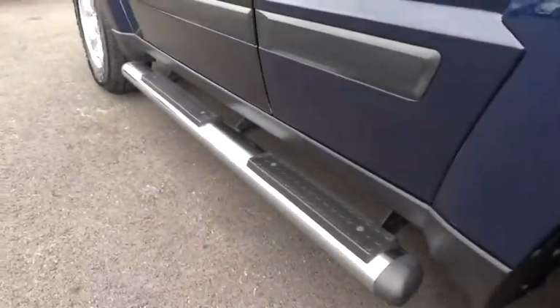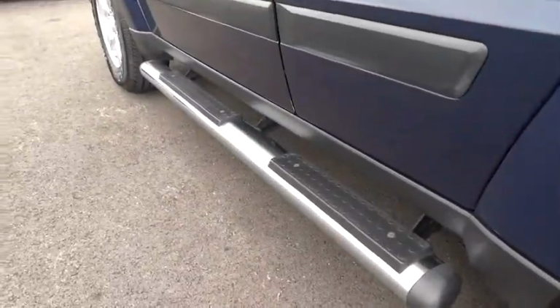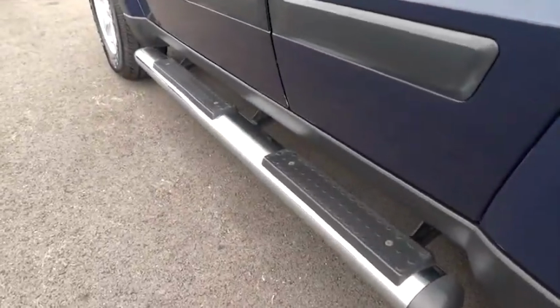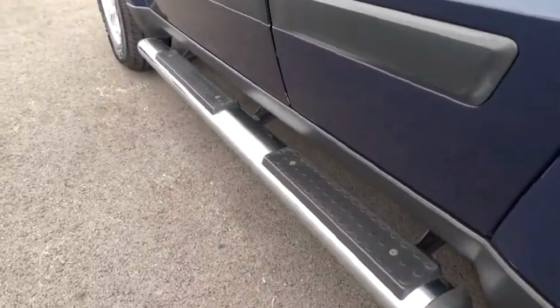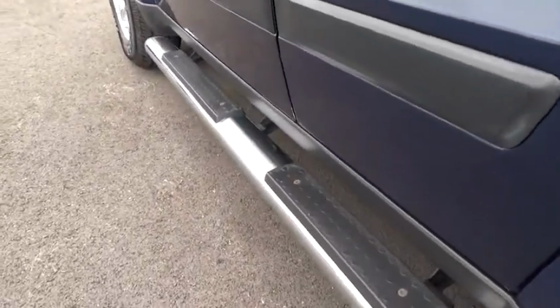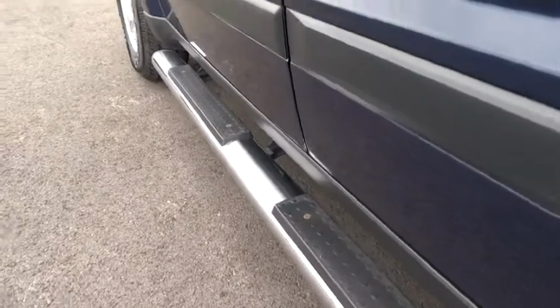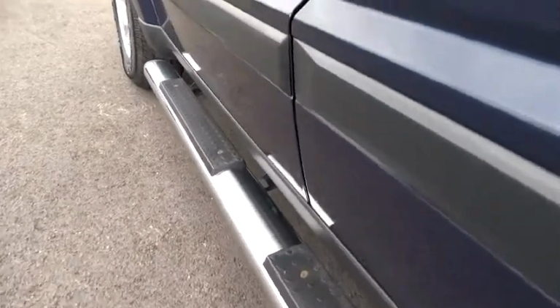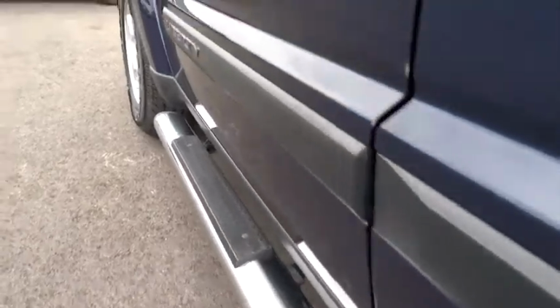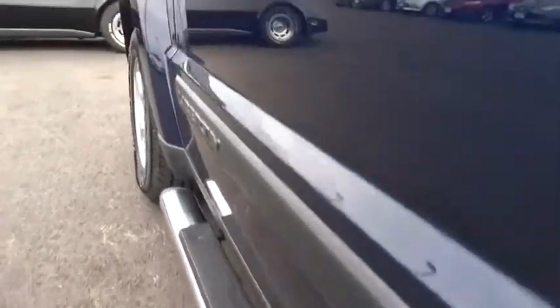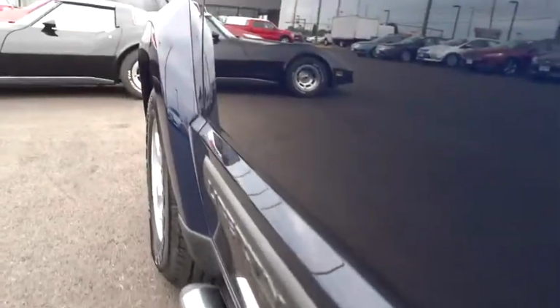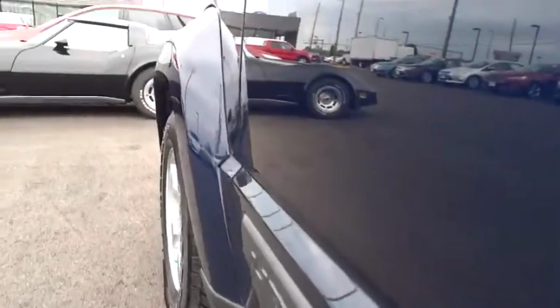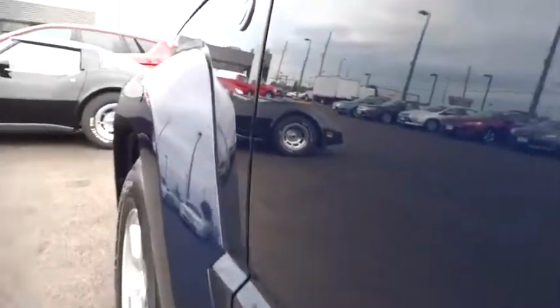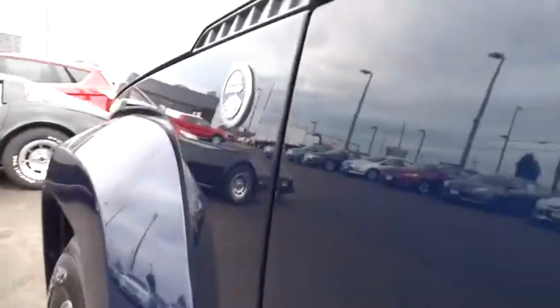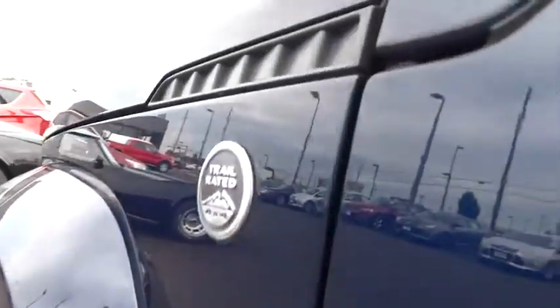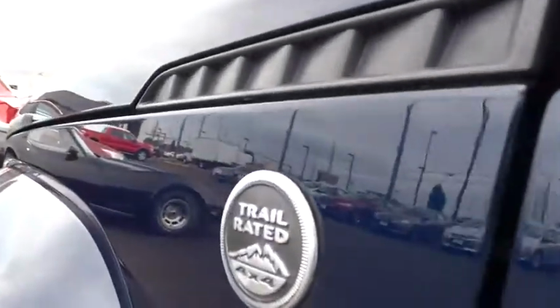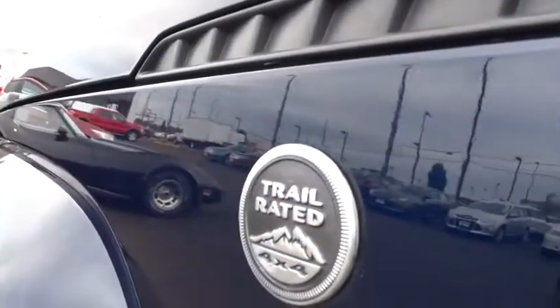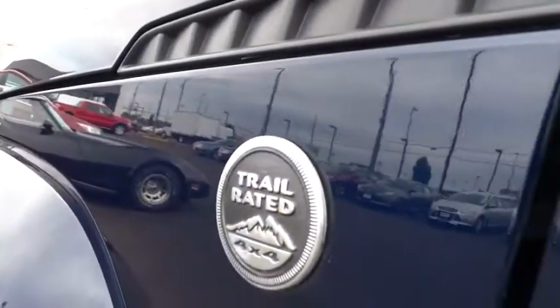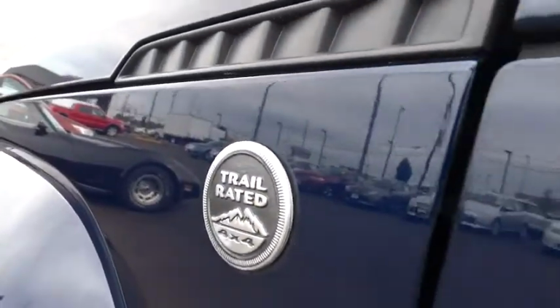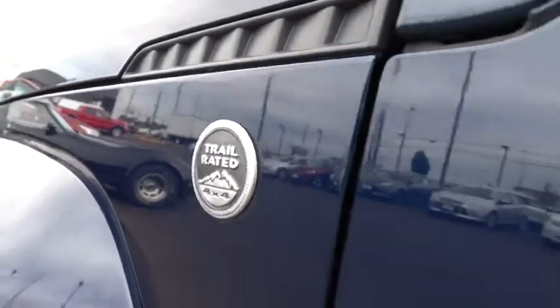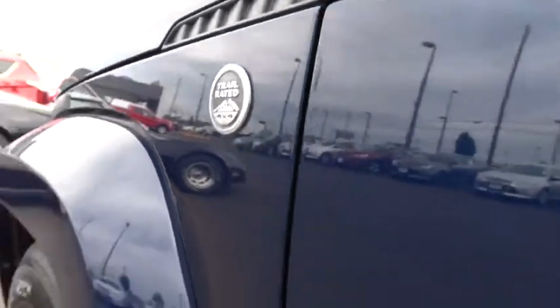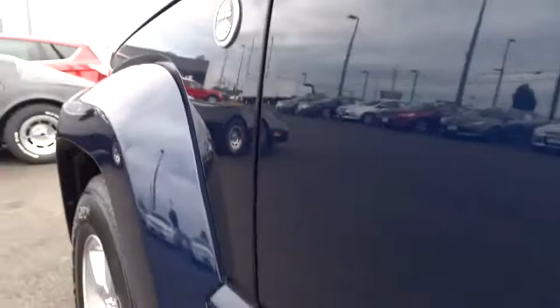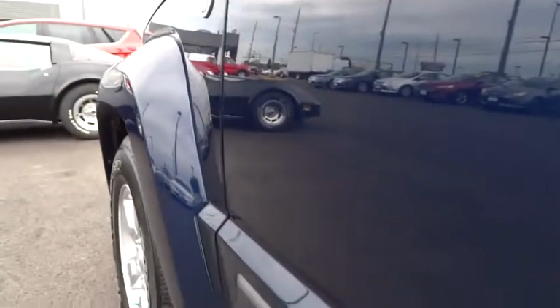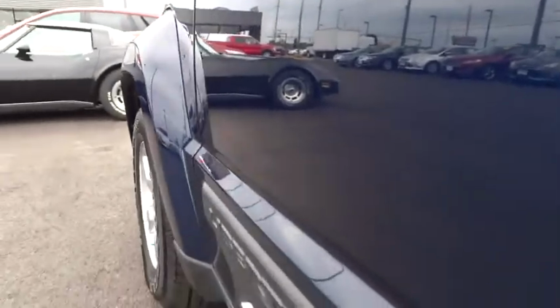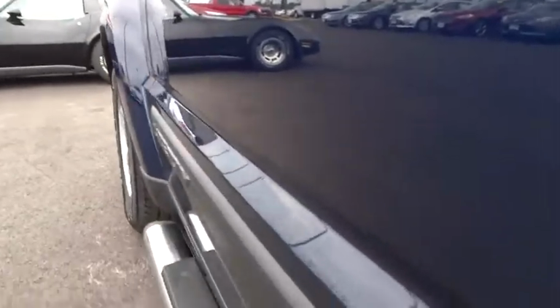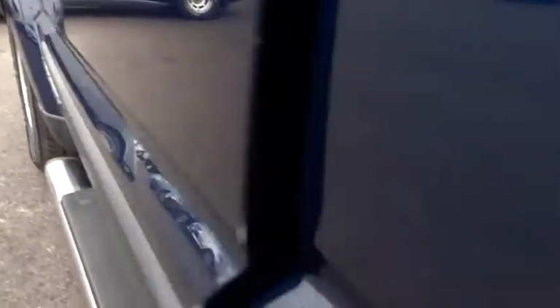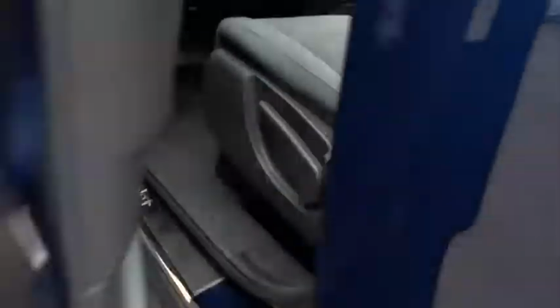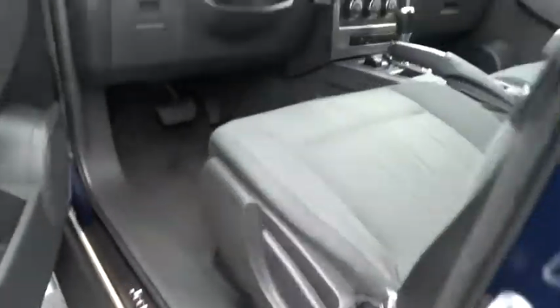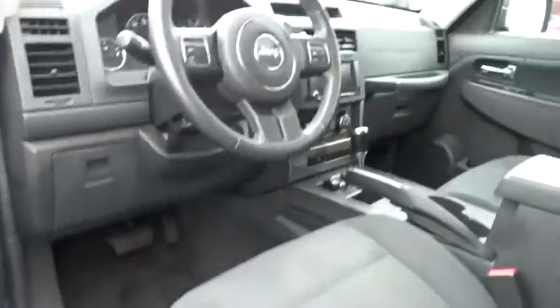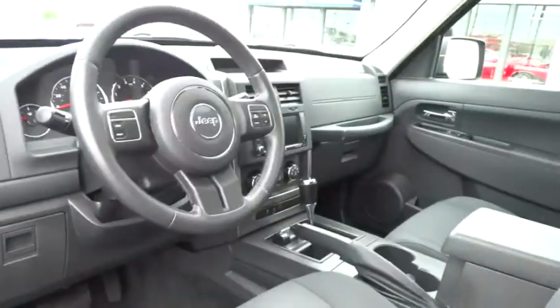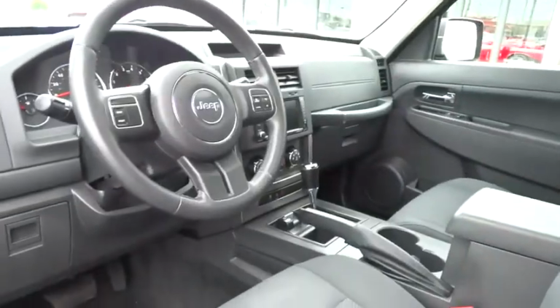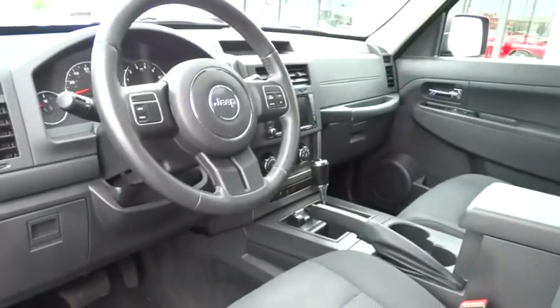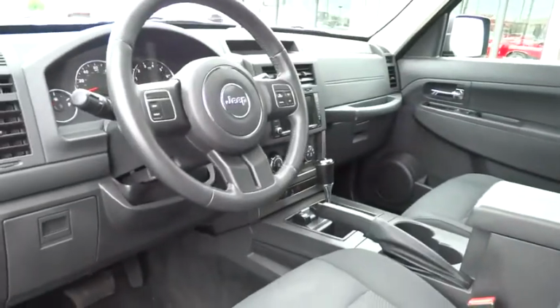This vehicle is Carfax certified, one owner, and qualifies for Carfax's buy-back guarantee. Searching for a dependable vehicle that looks great too? You found it, so stop in today.